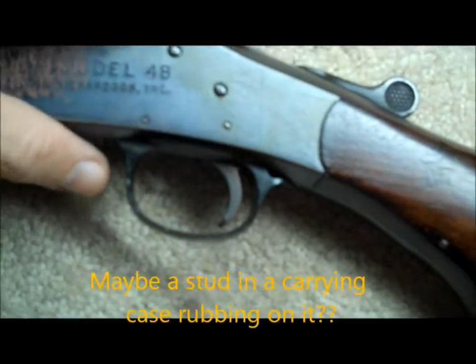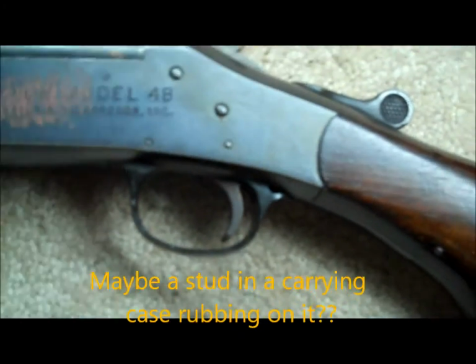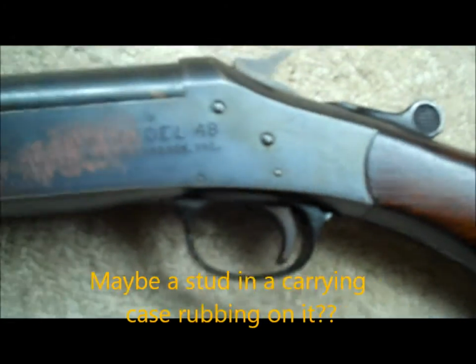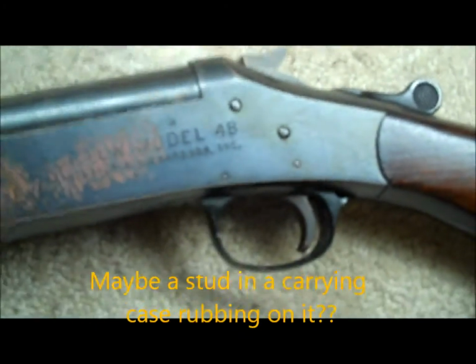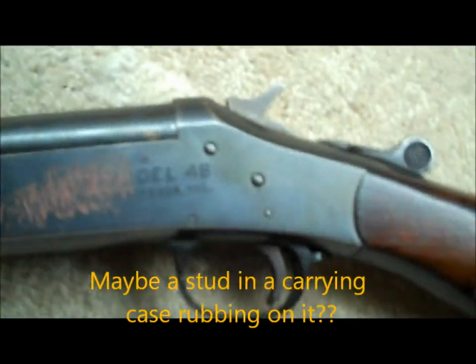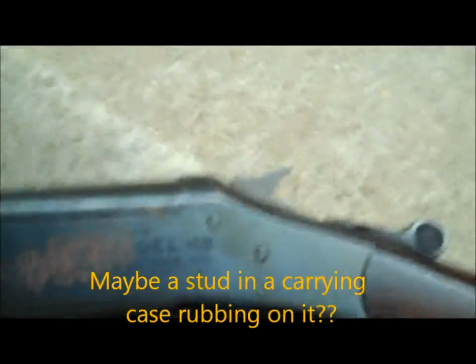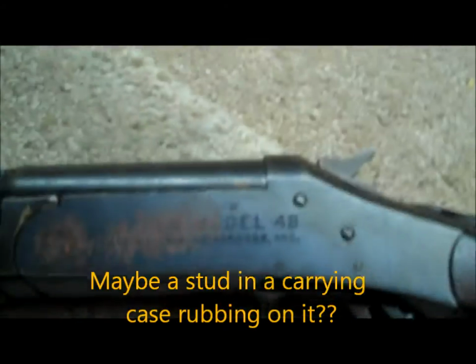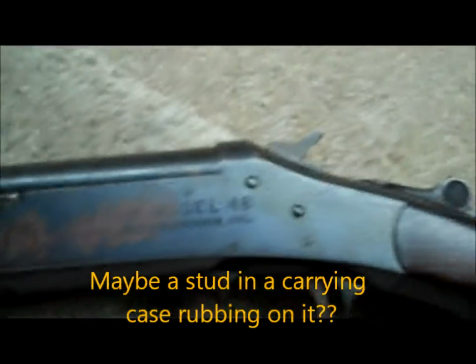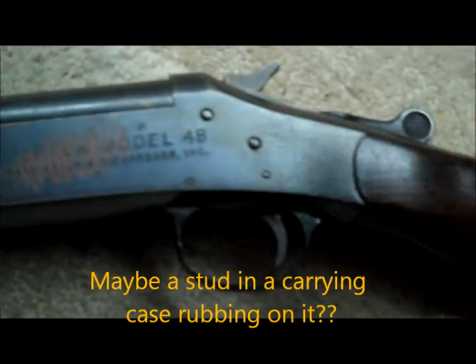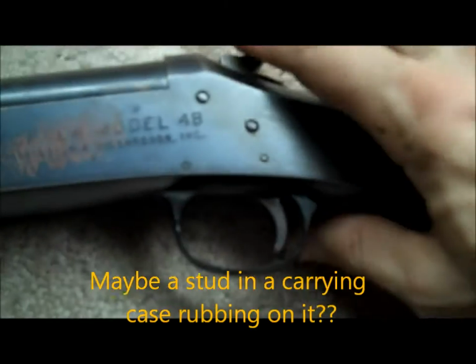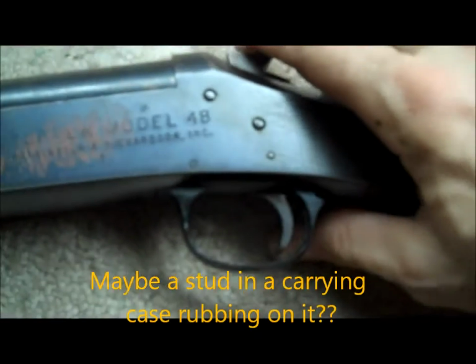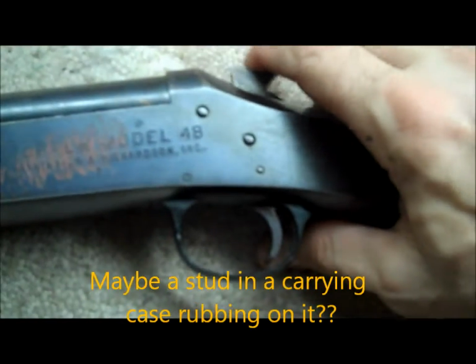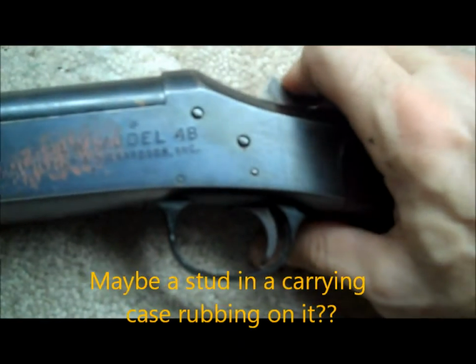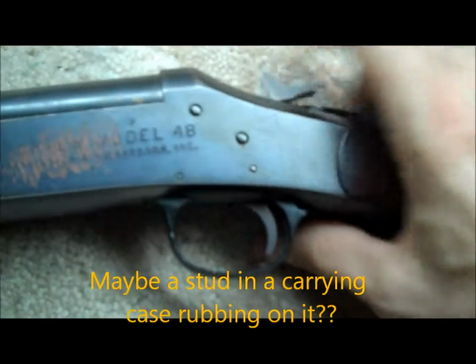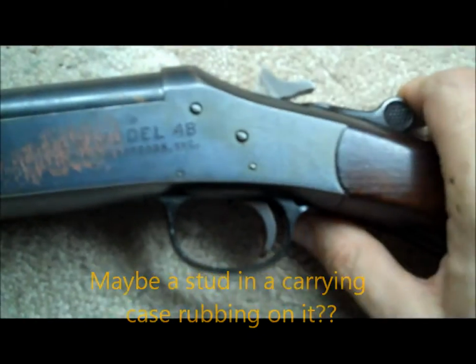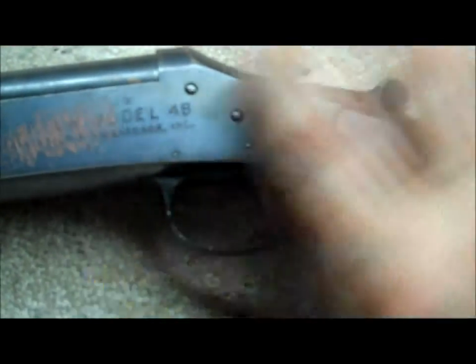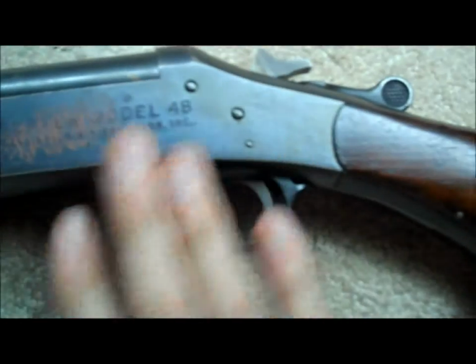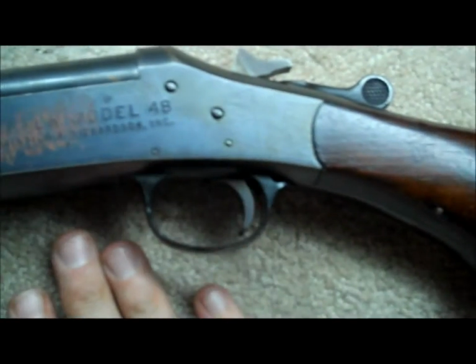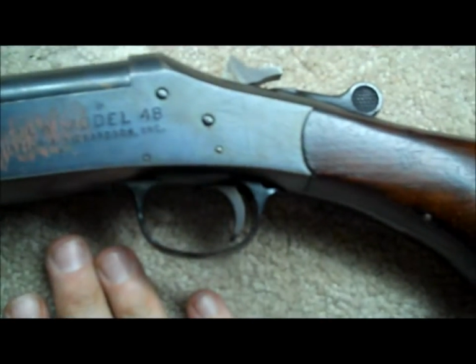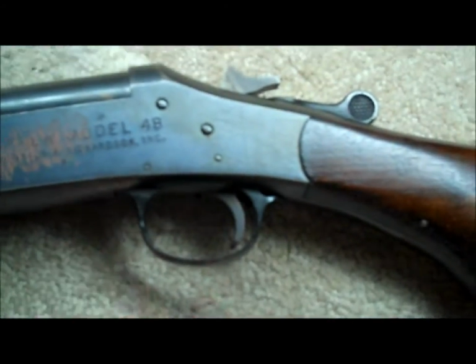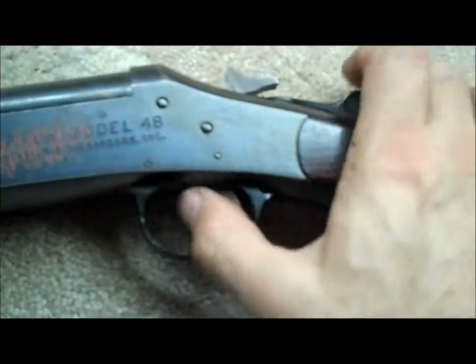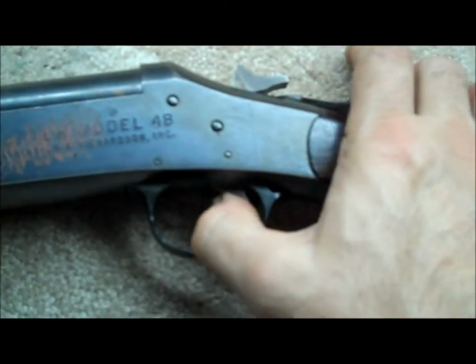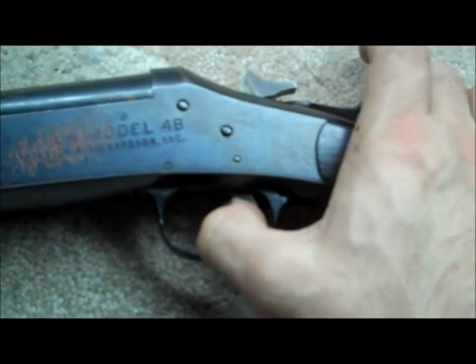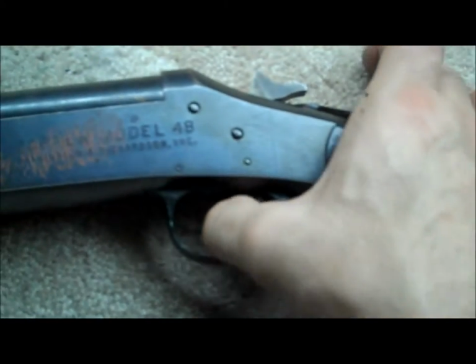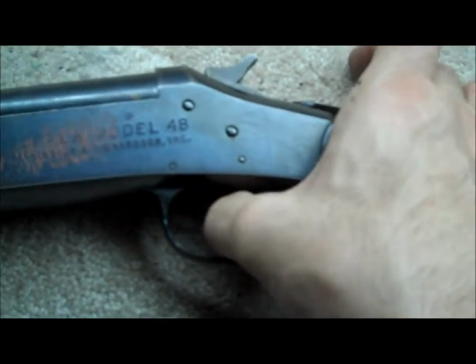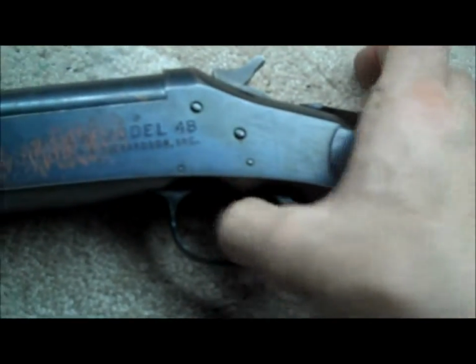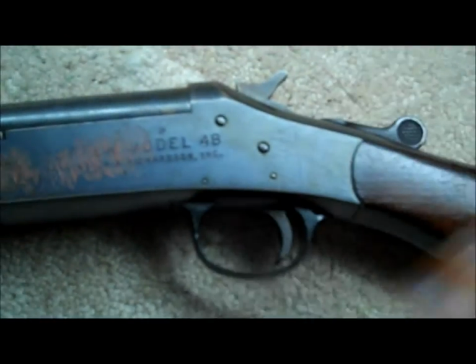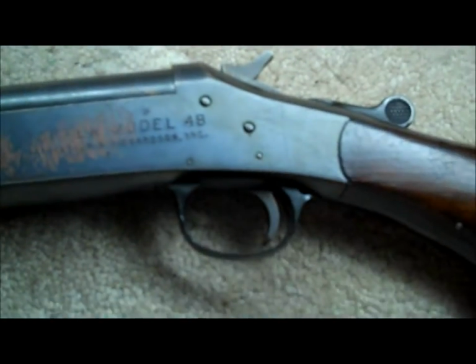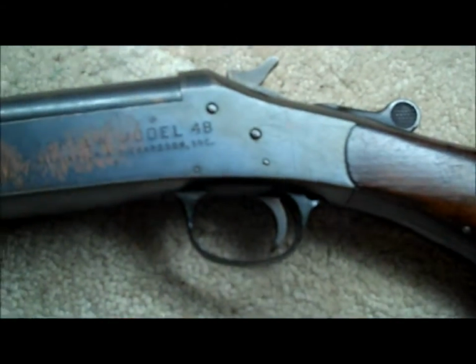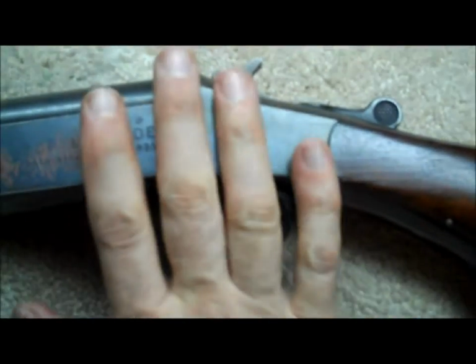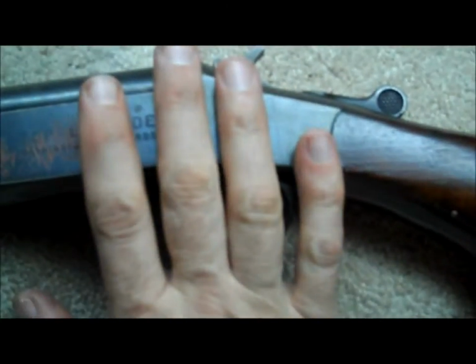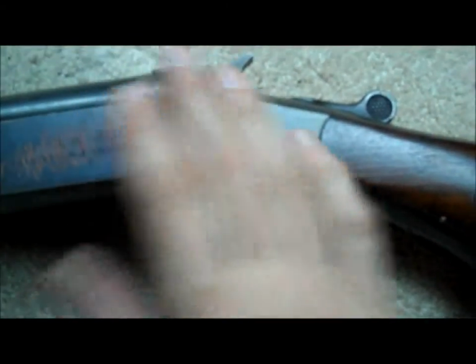Surprisingly, the action on it seems to be just fine. It actually cocks — this doesn't have any kind of a safety — and then releases. So we'll look at the guts of that.